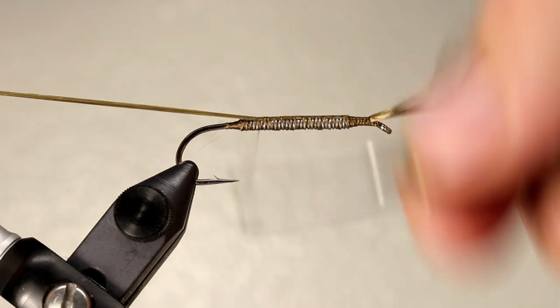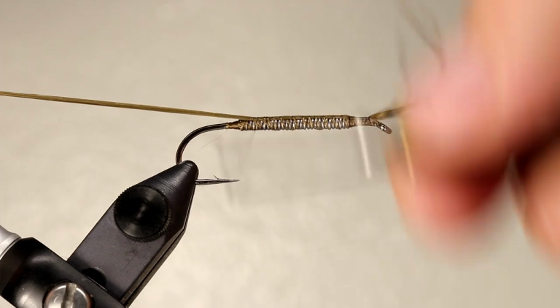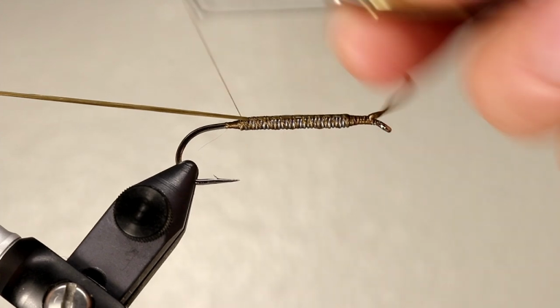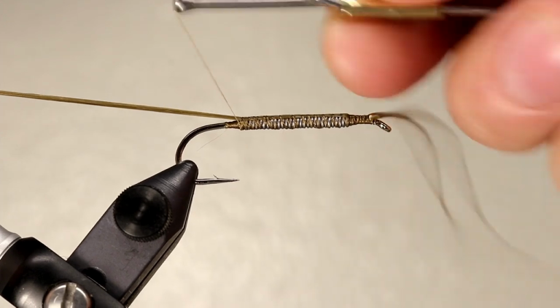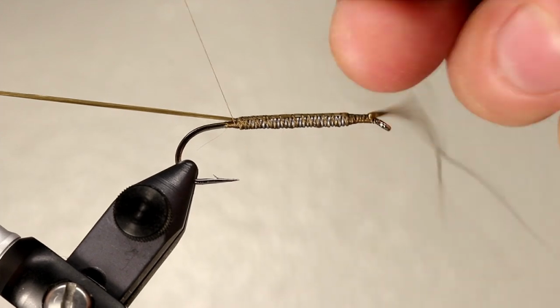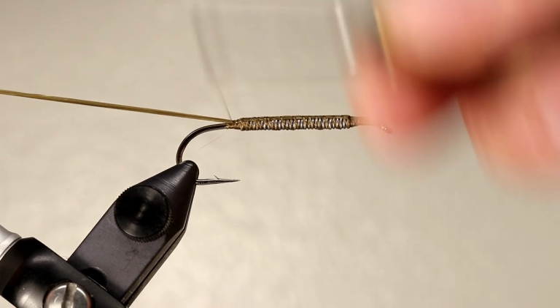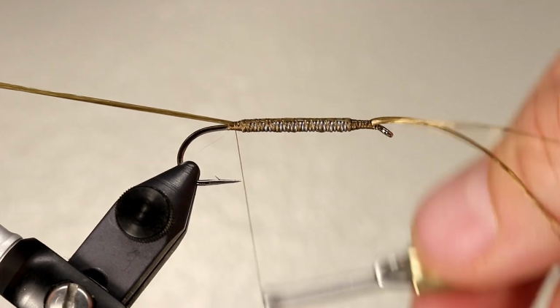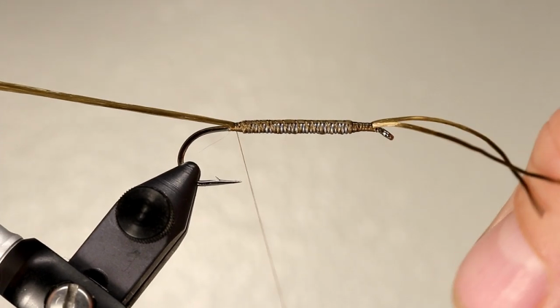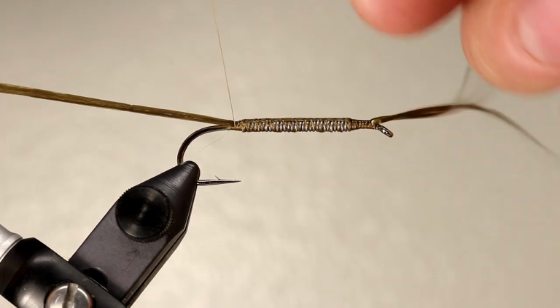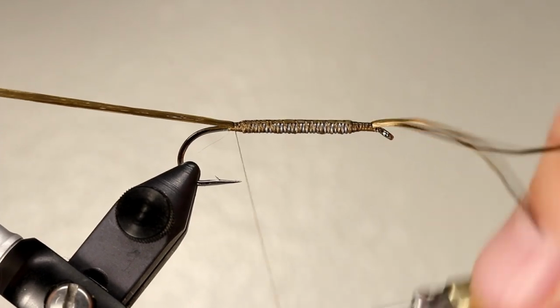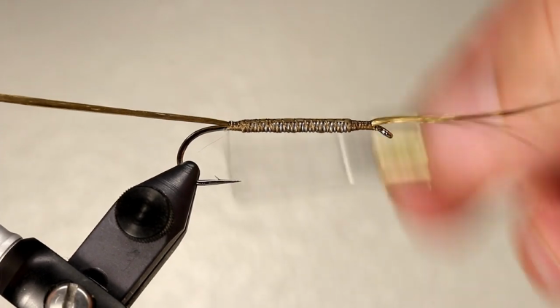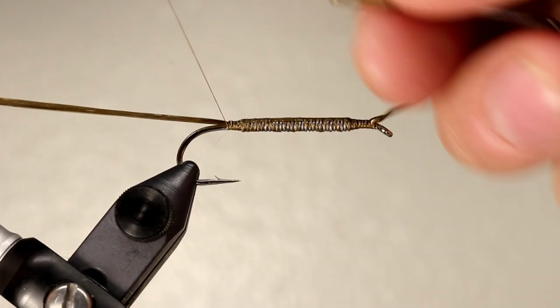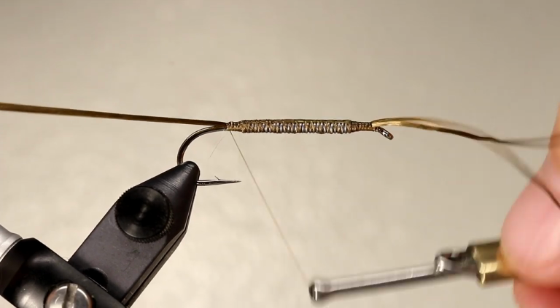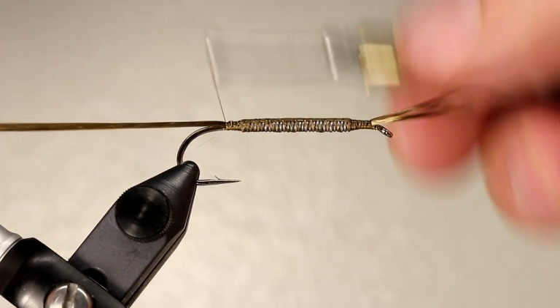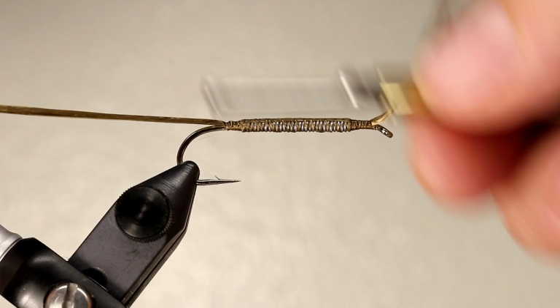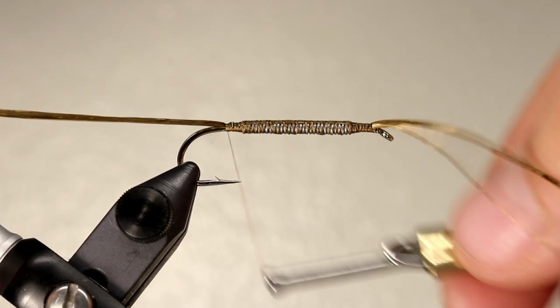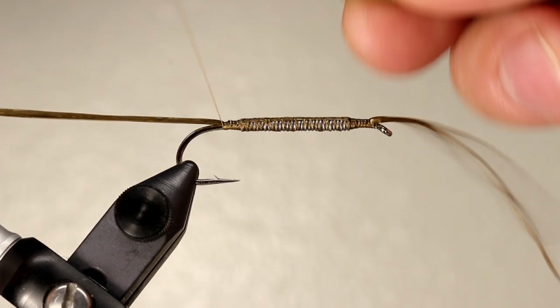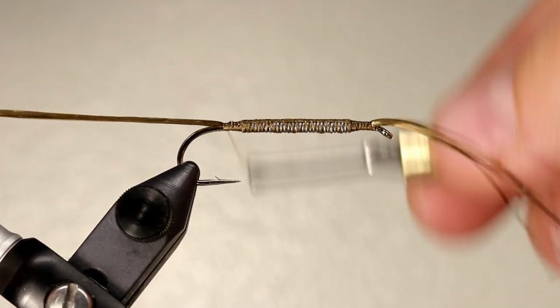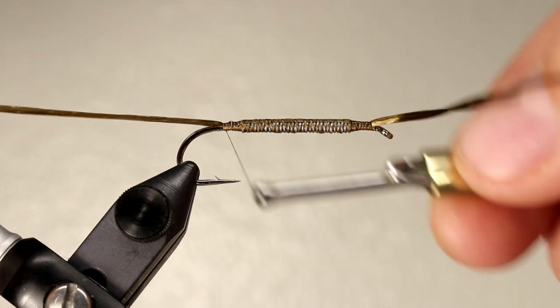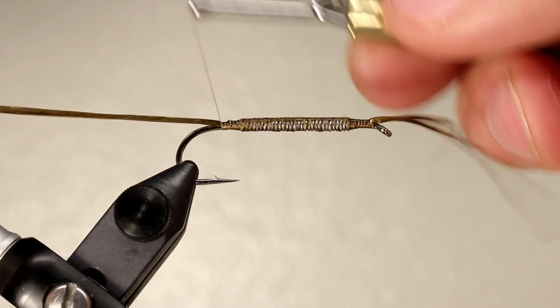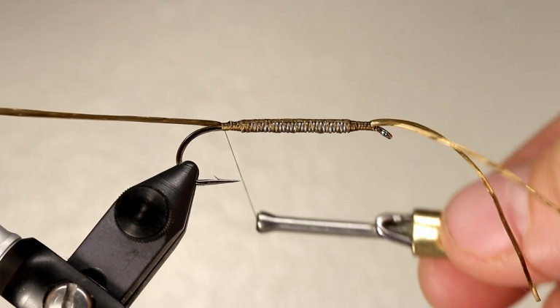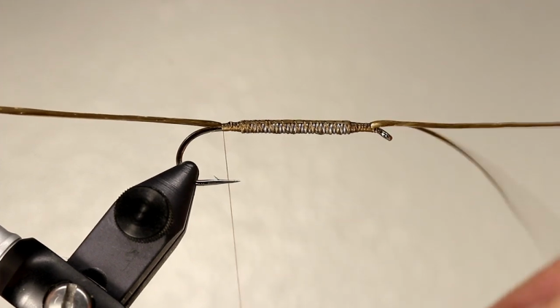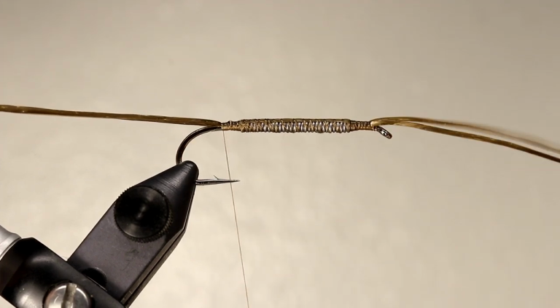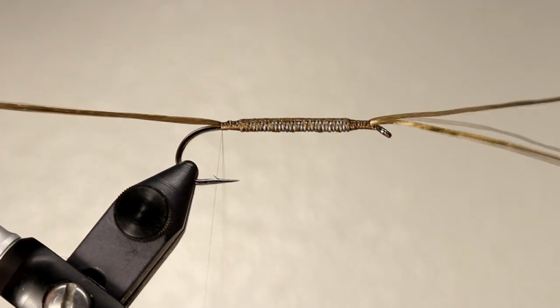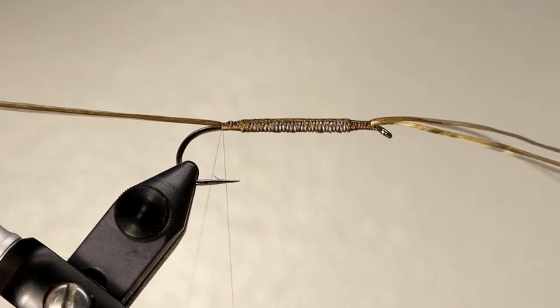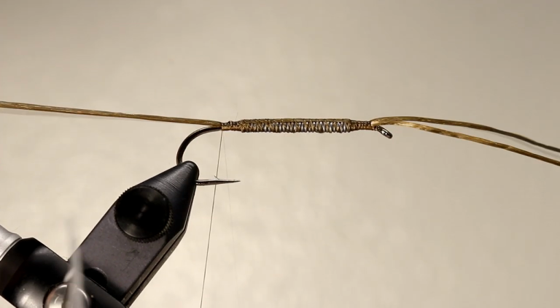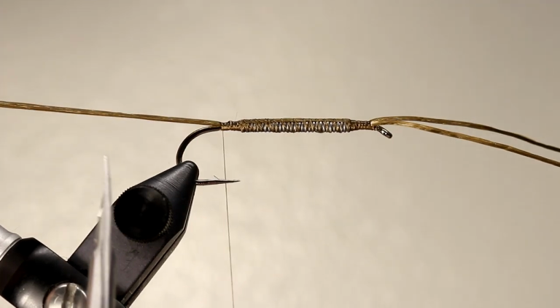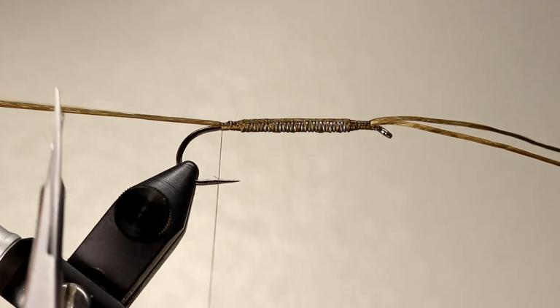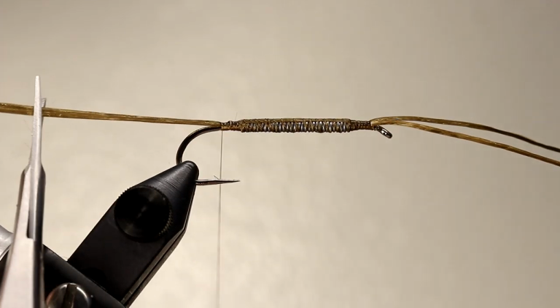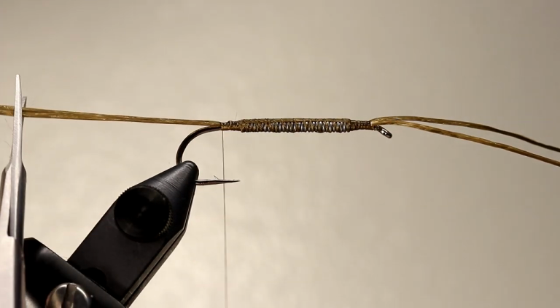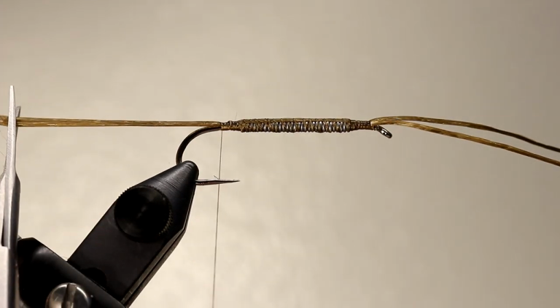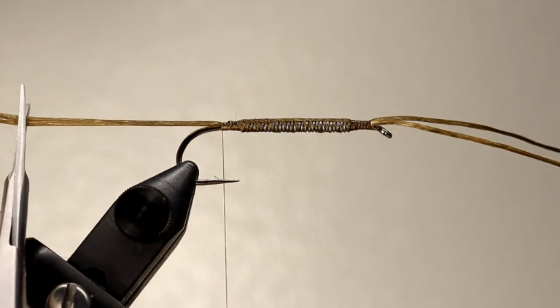Once your thread gets to the back of the lead, create another smooth transition by relaxing your grip on the floss. Cut the tail about three quarters the length of the shank.